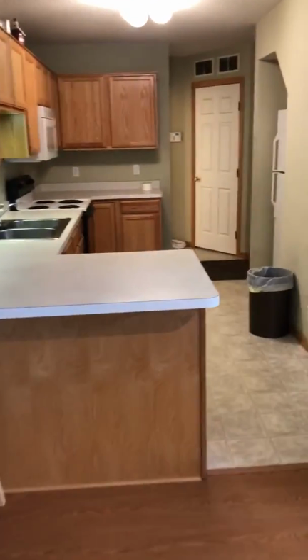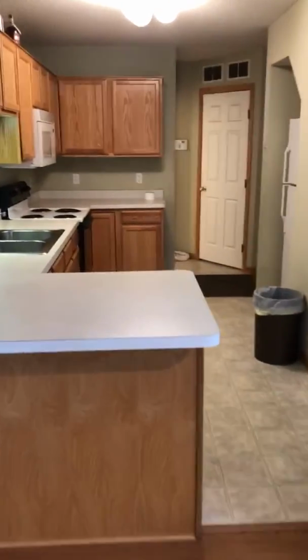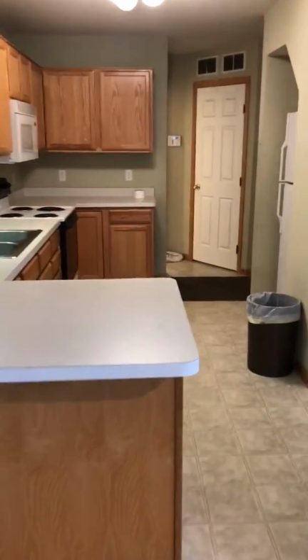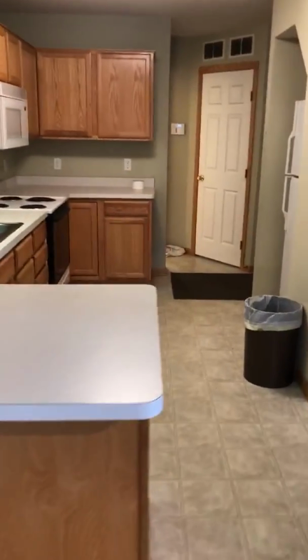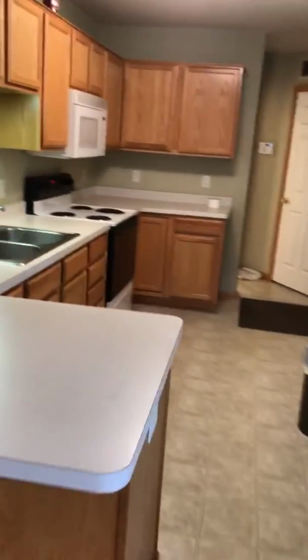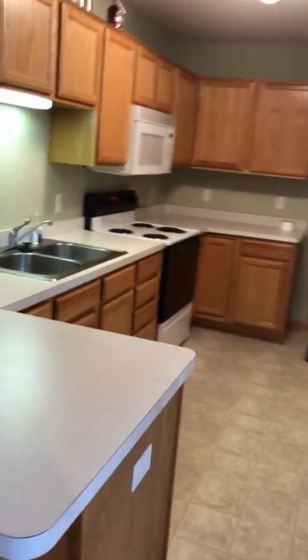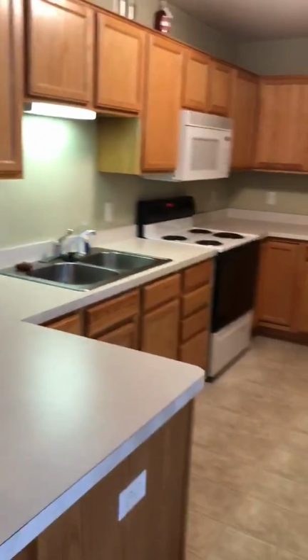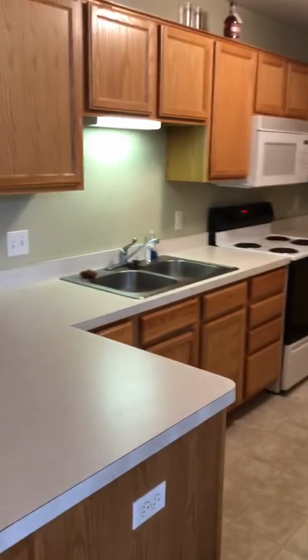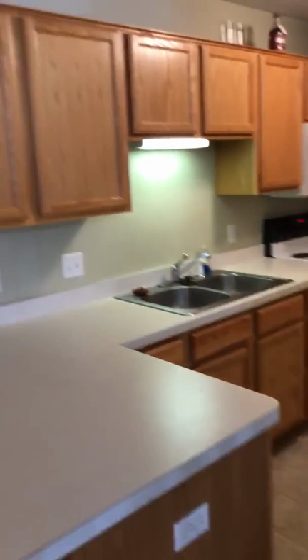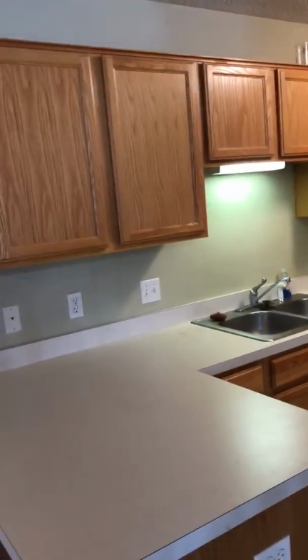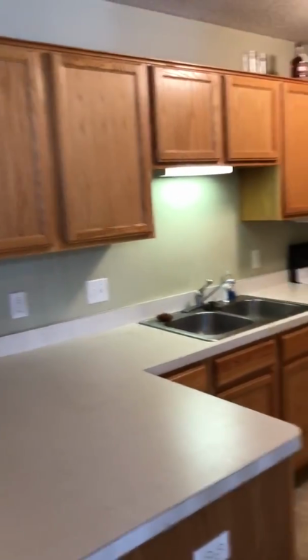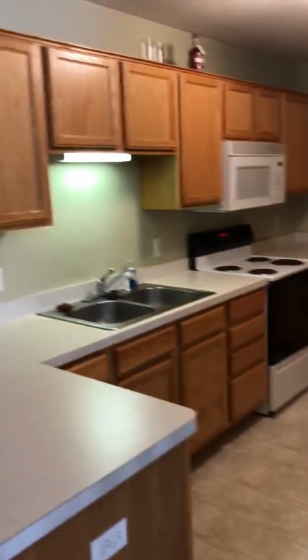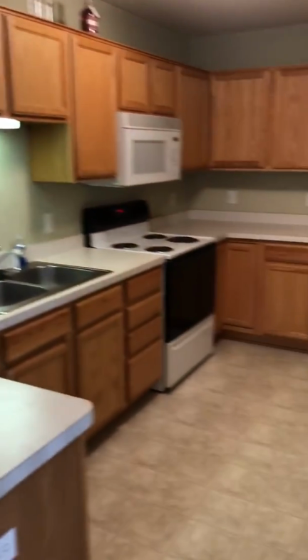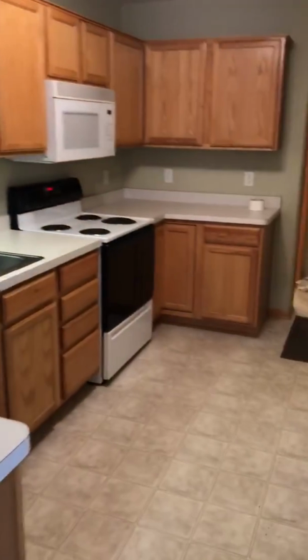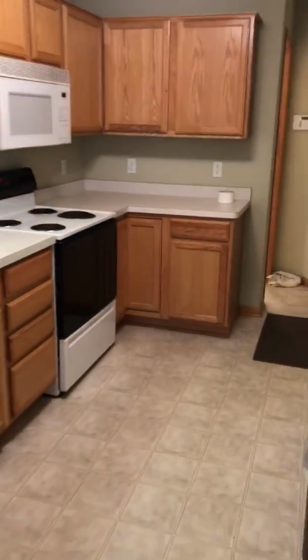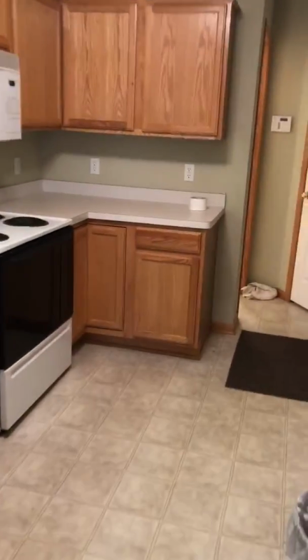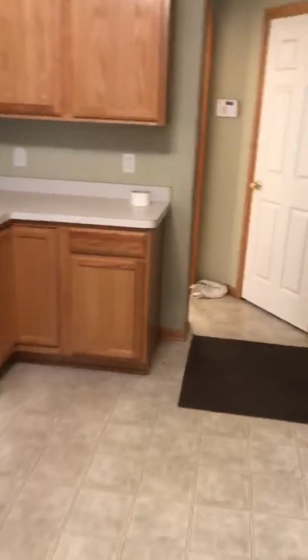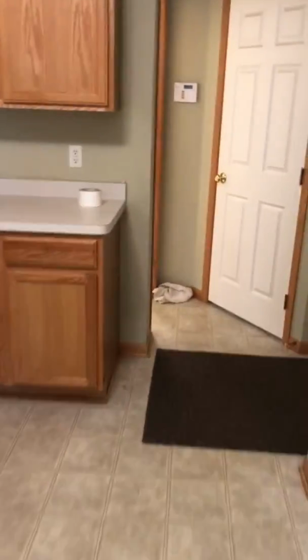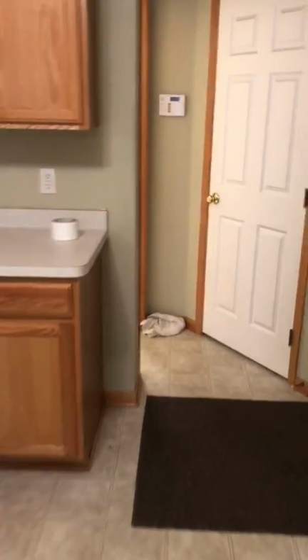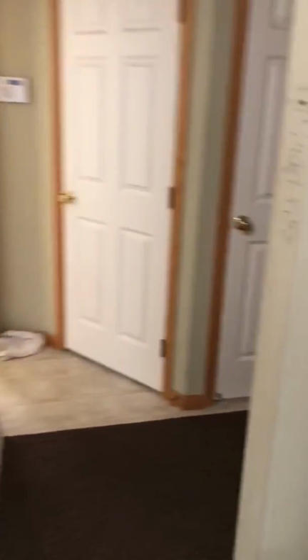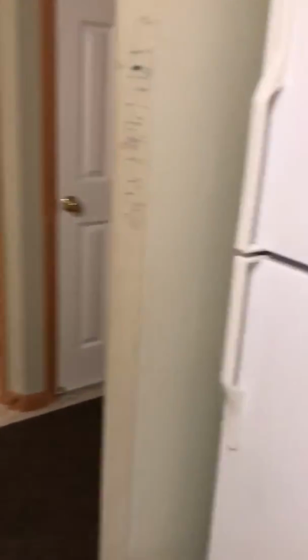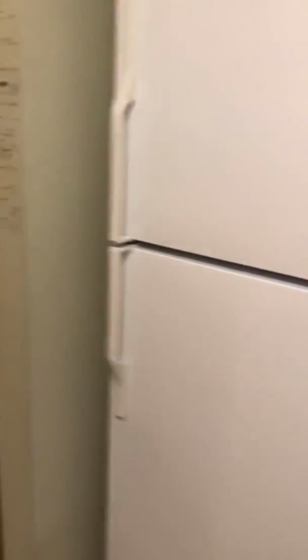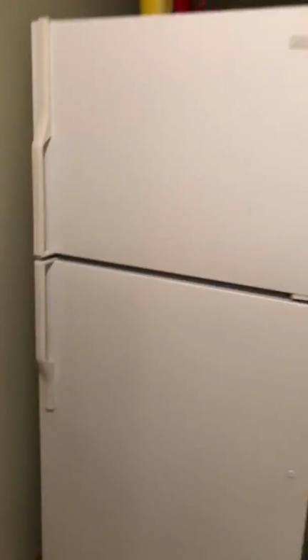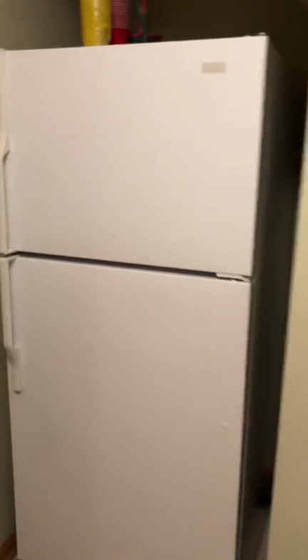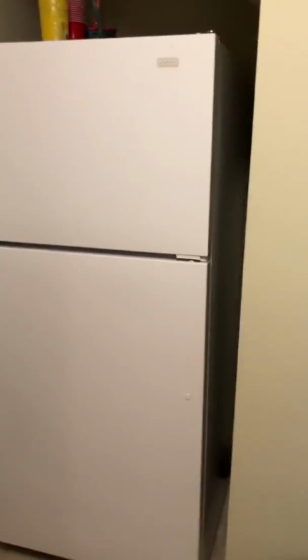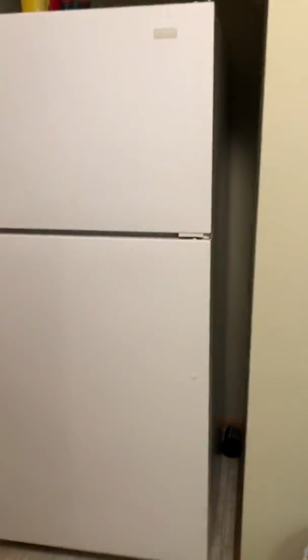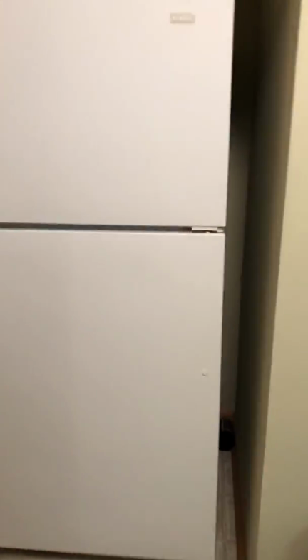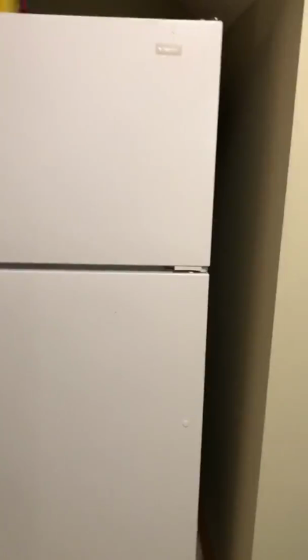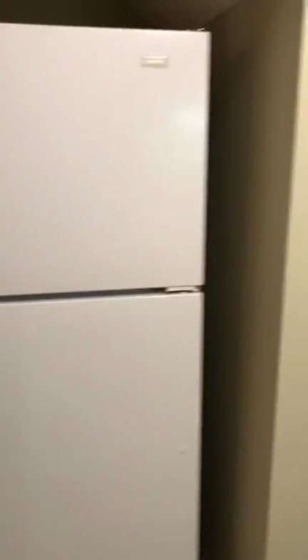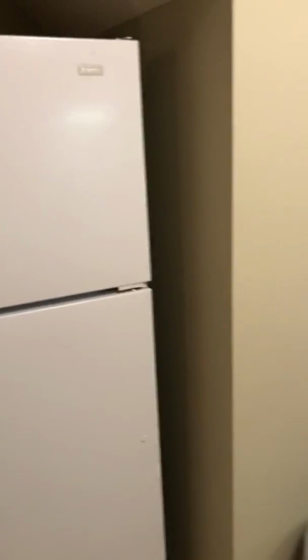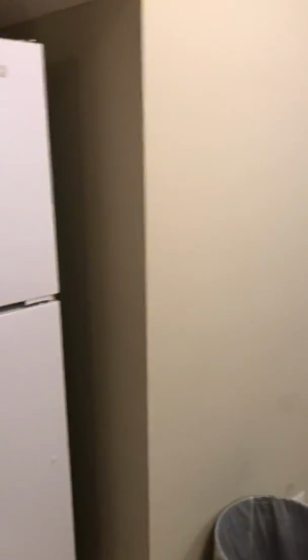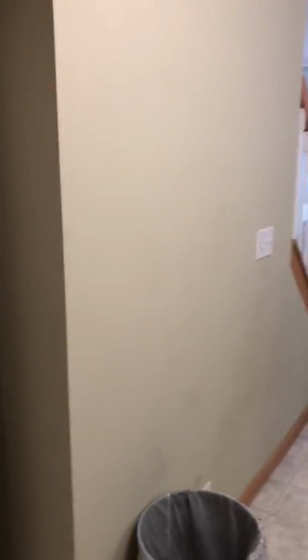Kitchen, lots of cabinet space. And everything is going to be professionally painted also.